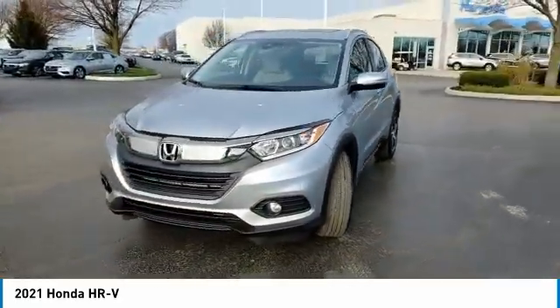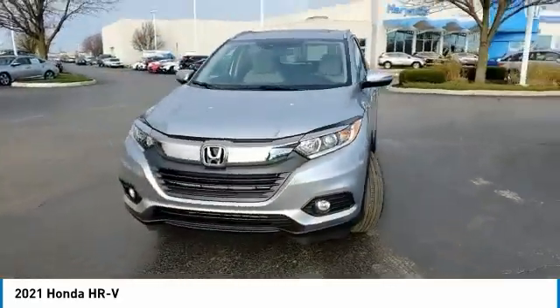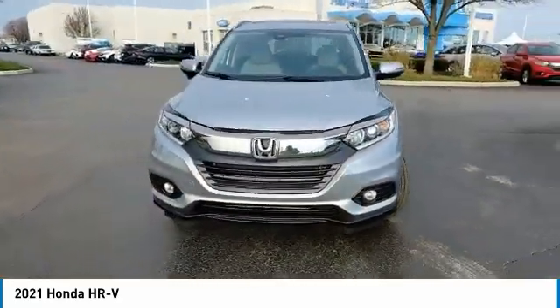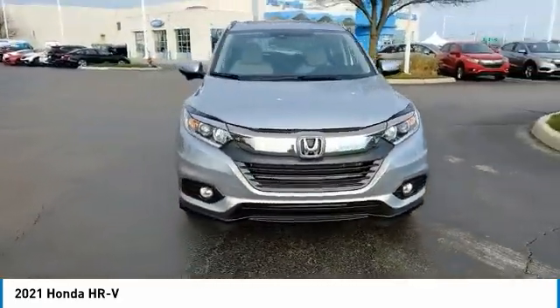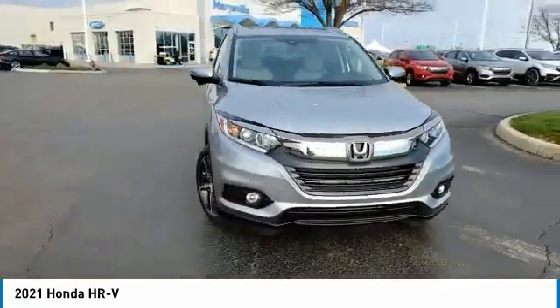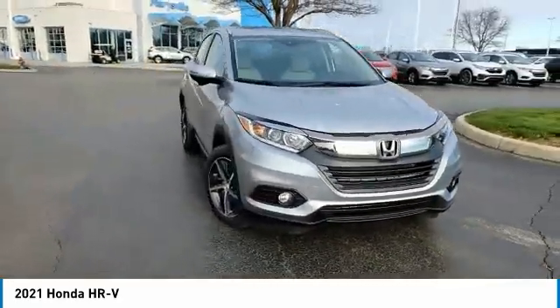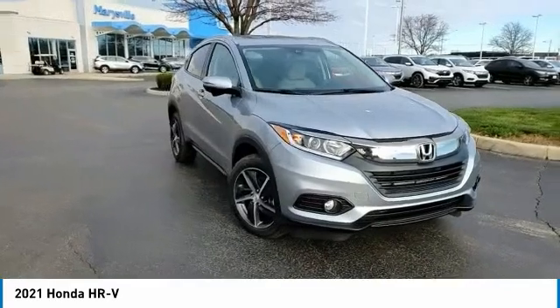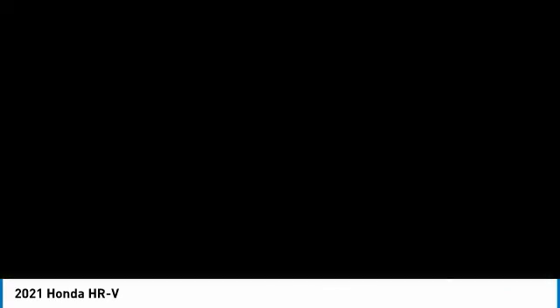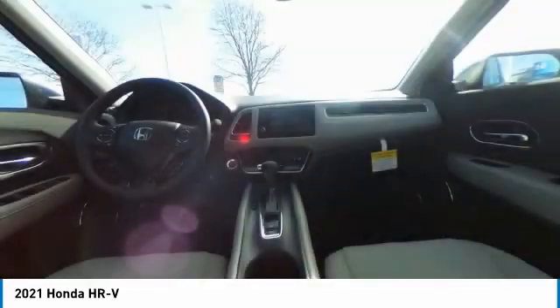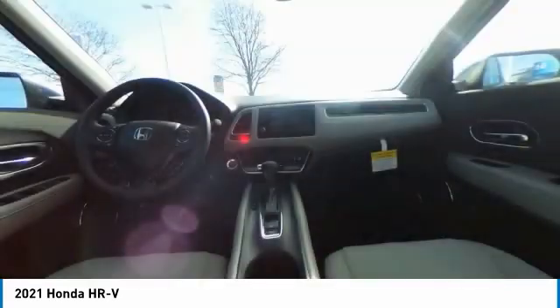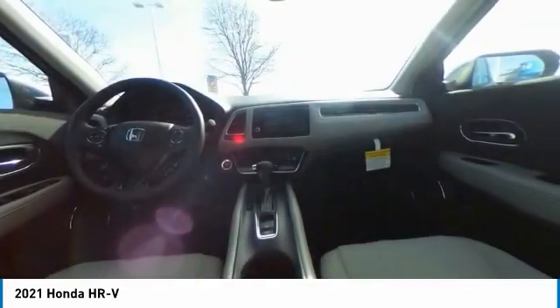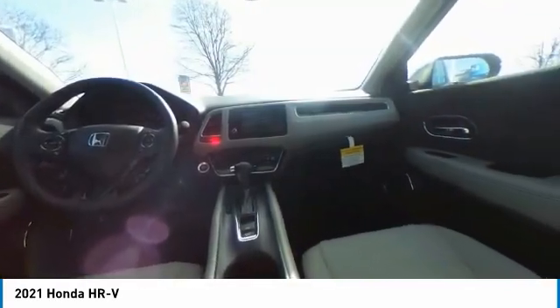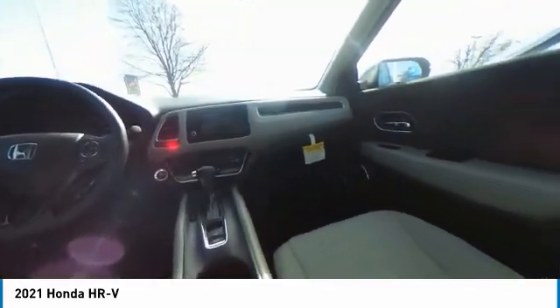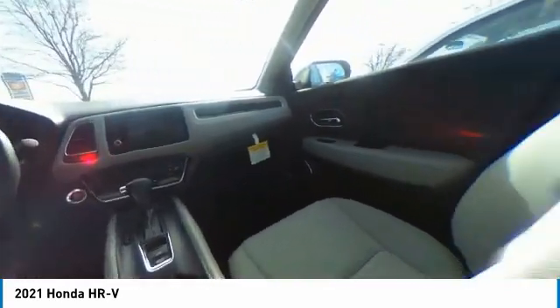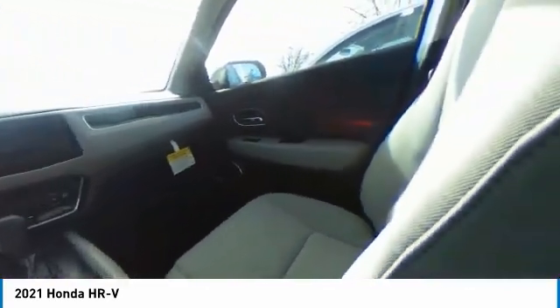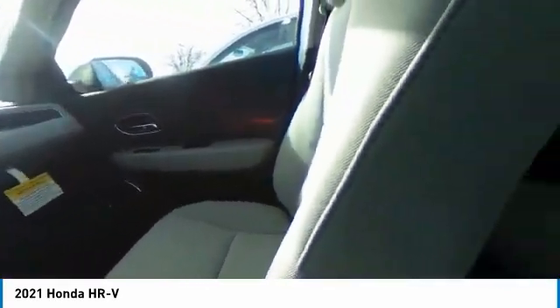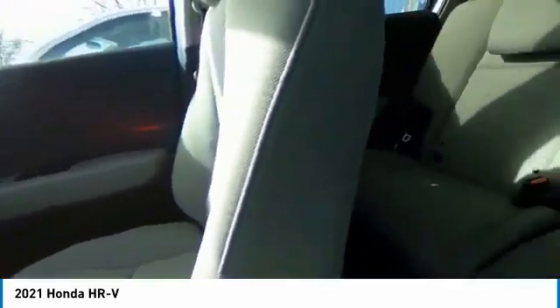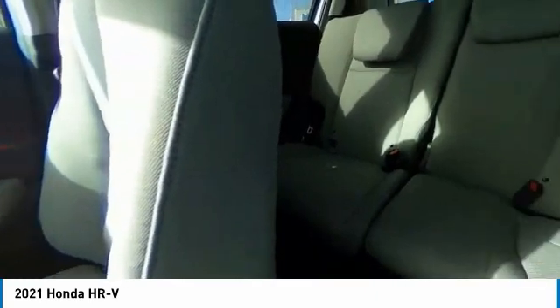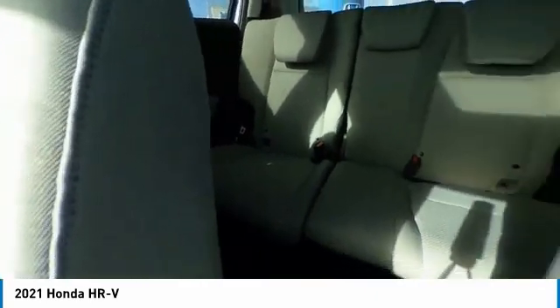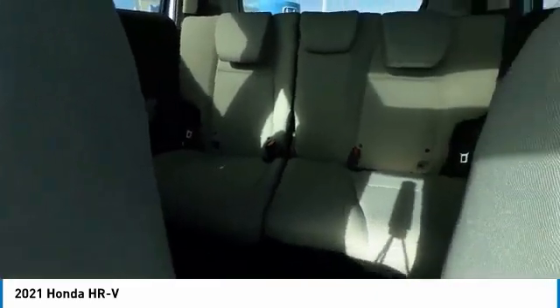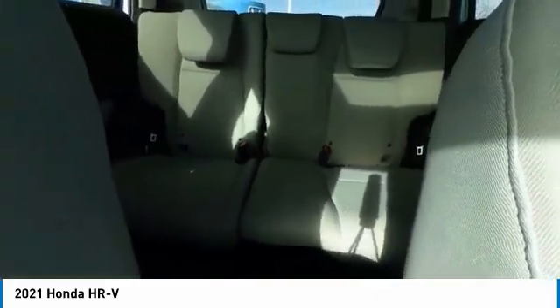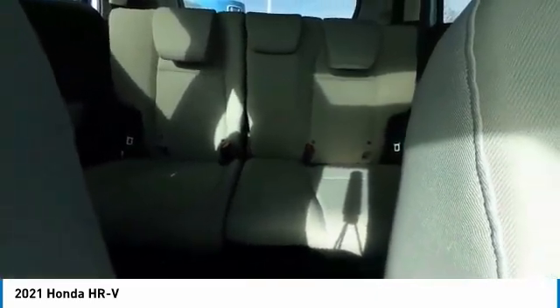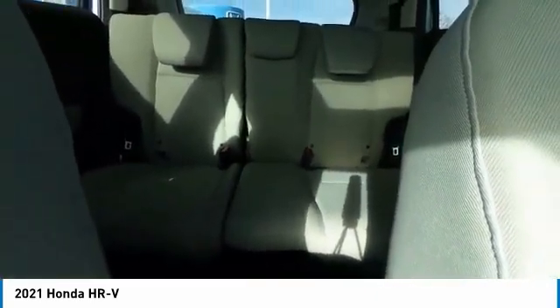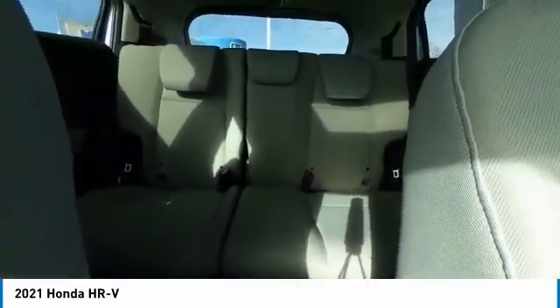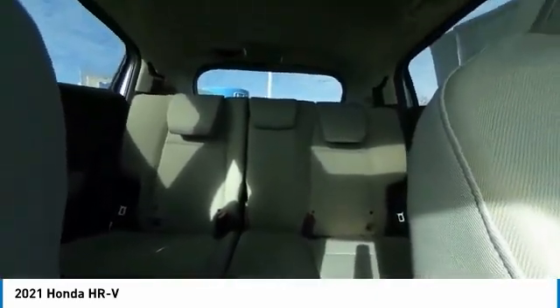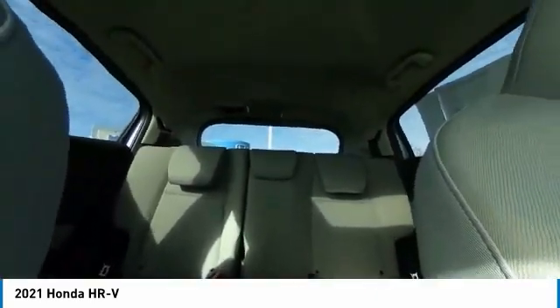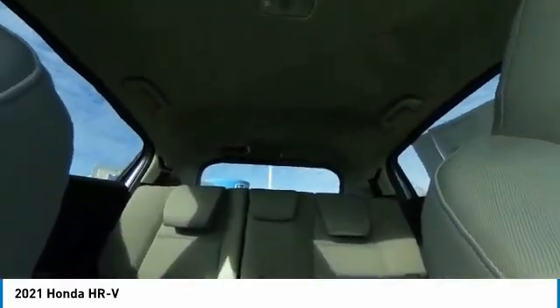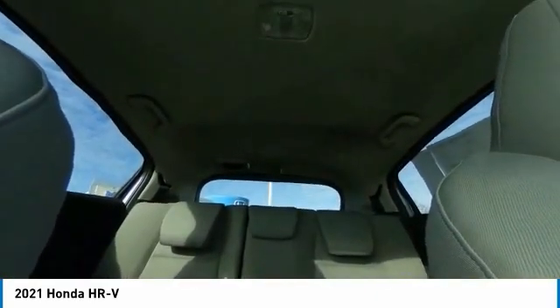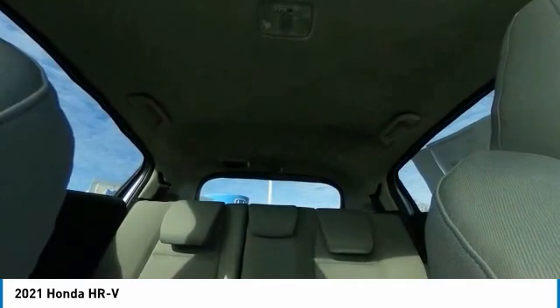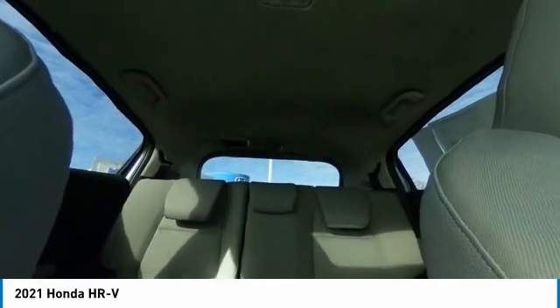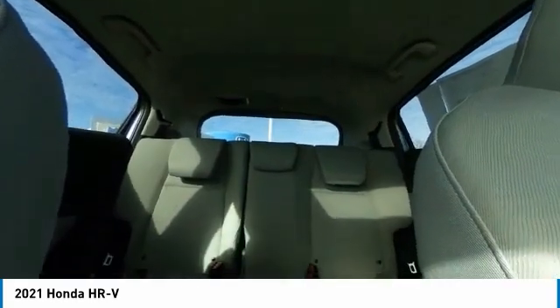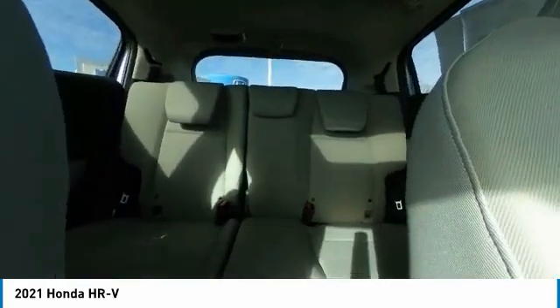Here are some of this vehicle's great options: electronic stability control, heated mirrors, brake assist, traction control, remote keyless entry, fog lights, power moonroof, front-wheel independent suspension, four-wheel disc brakes, and speed control.